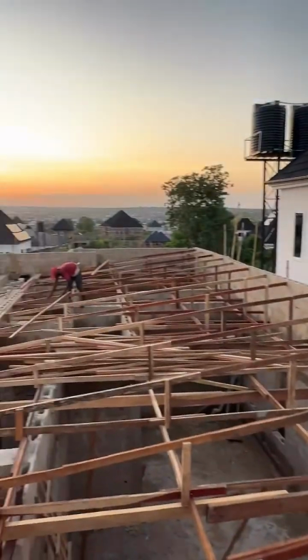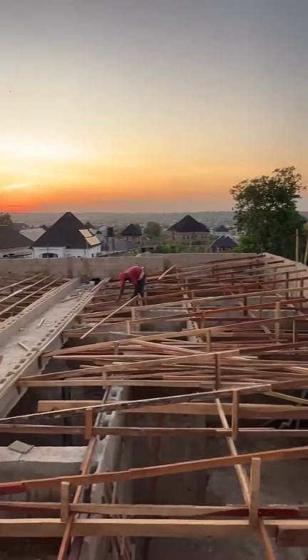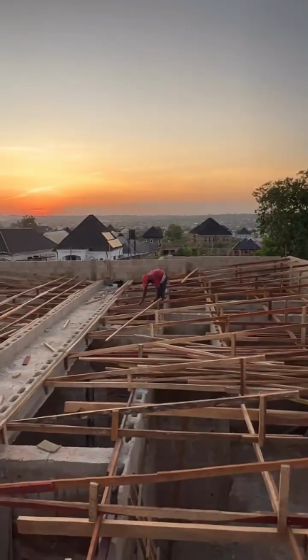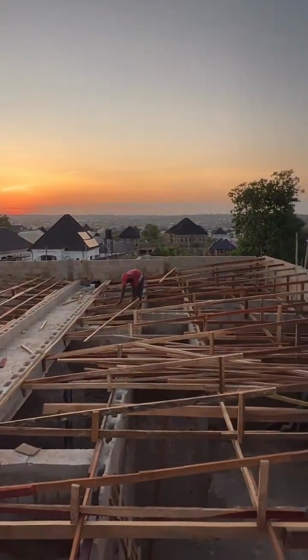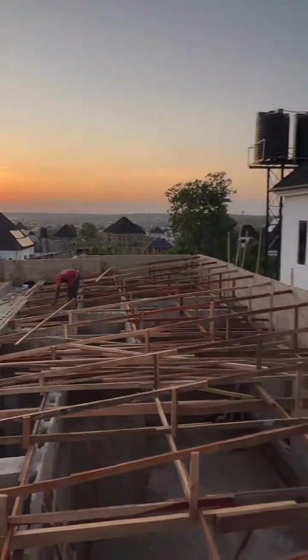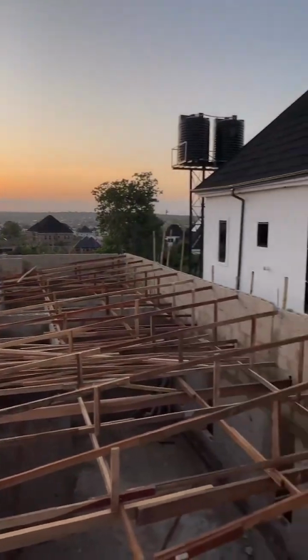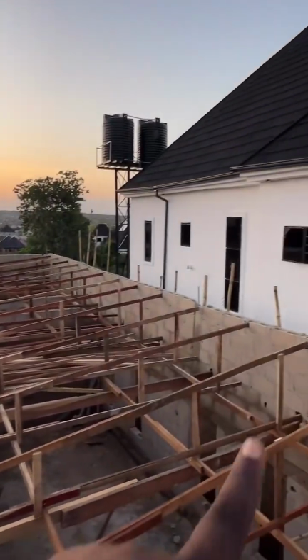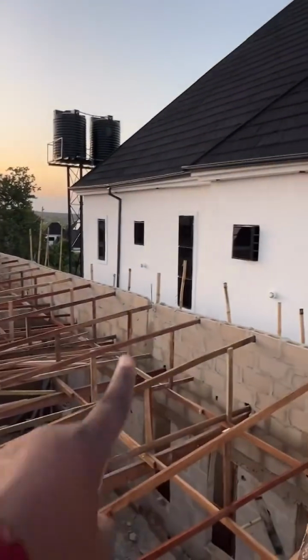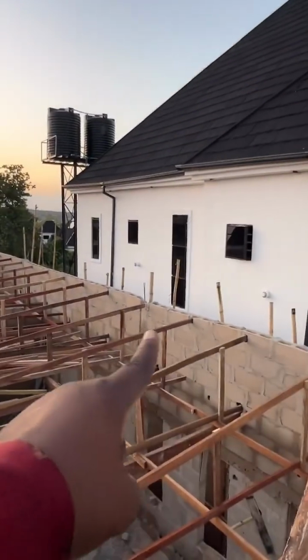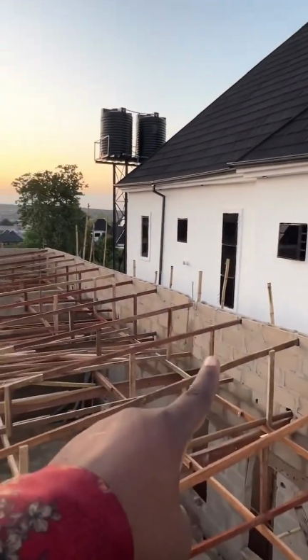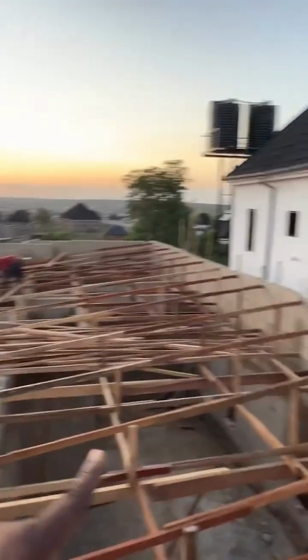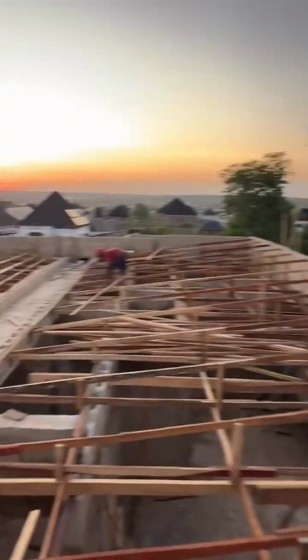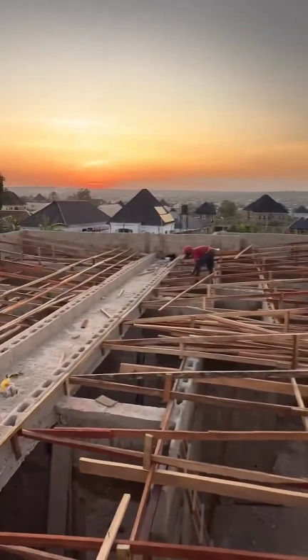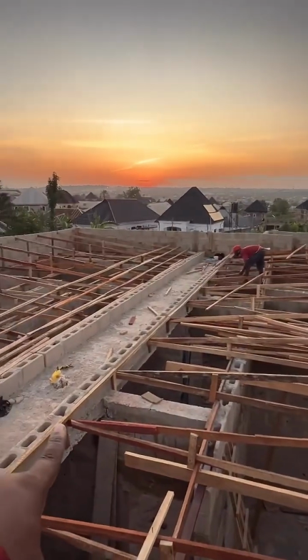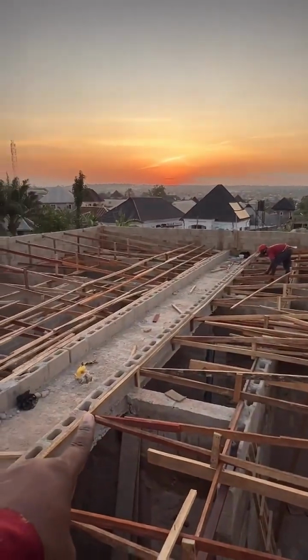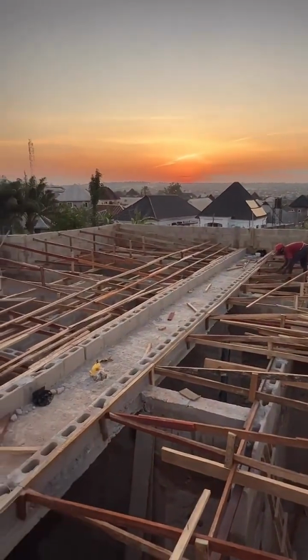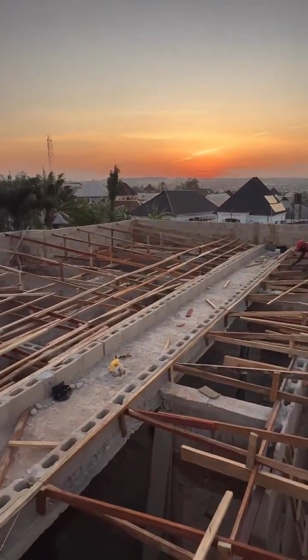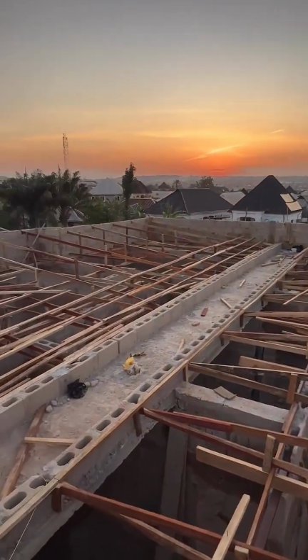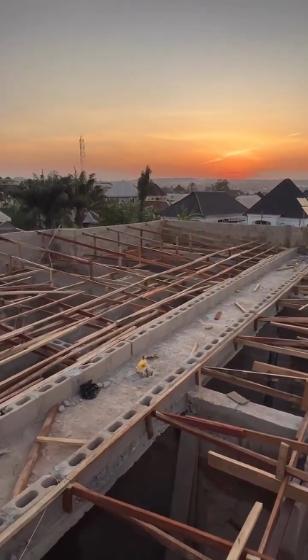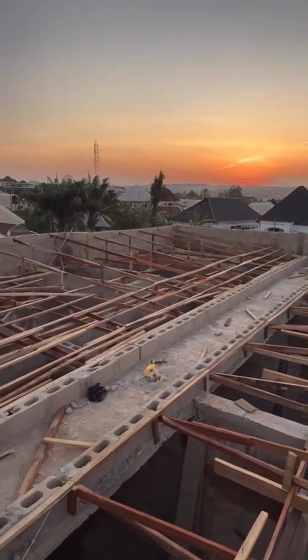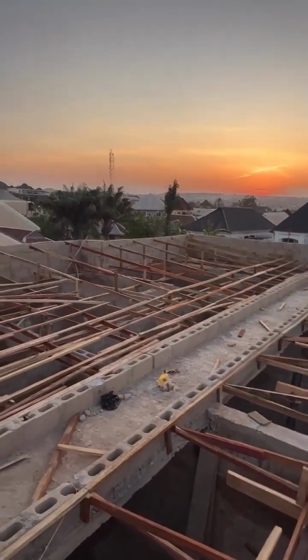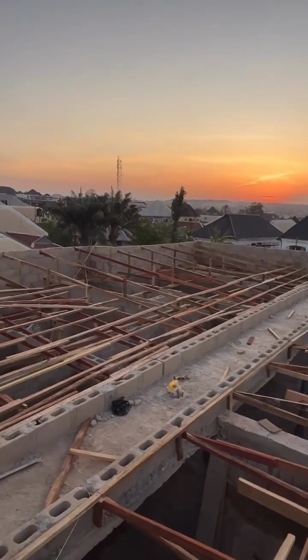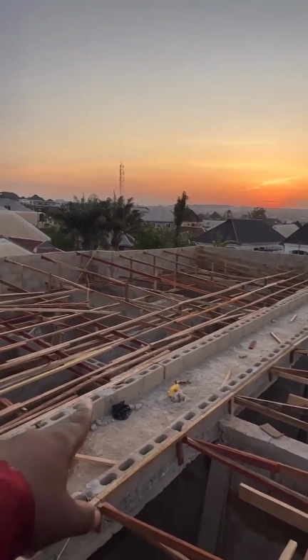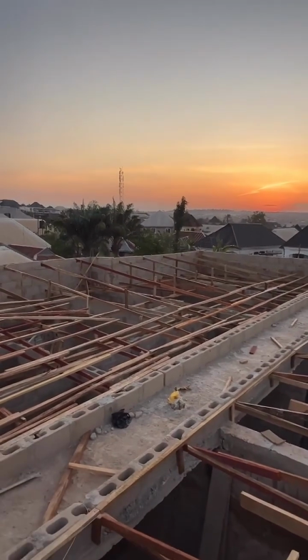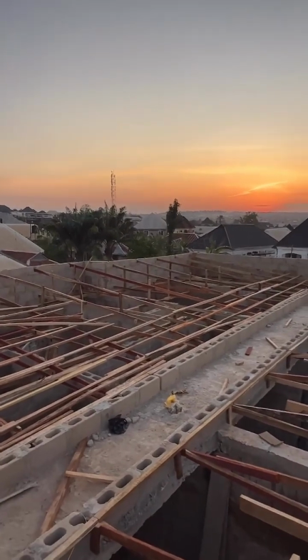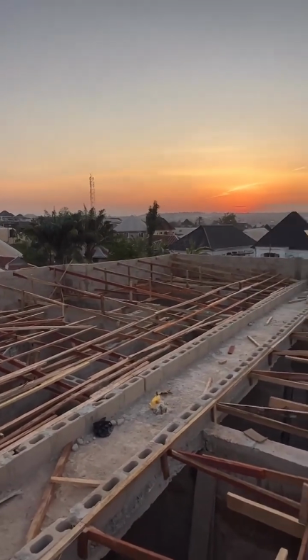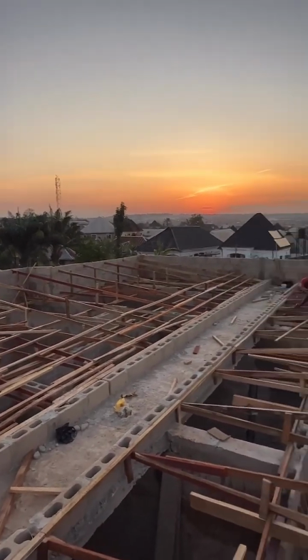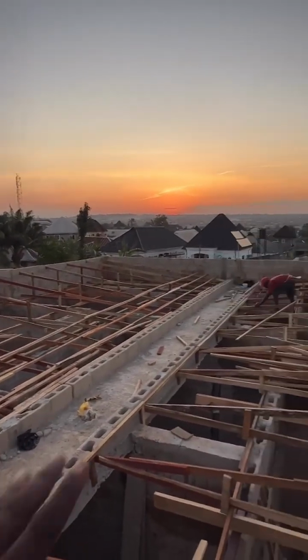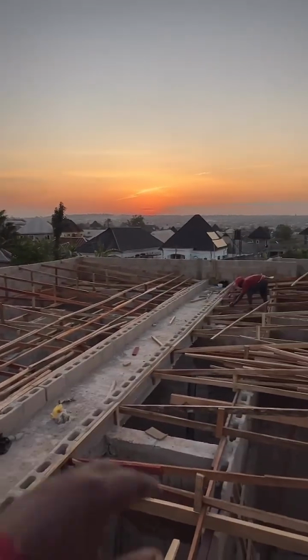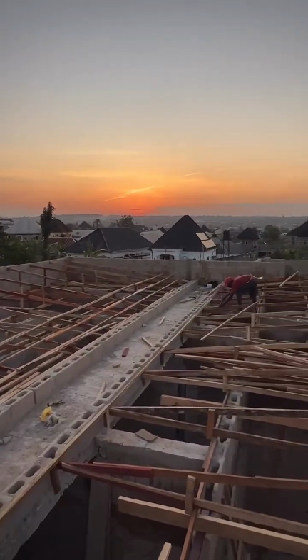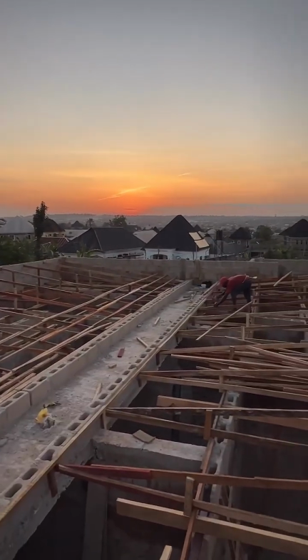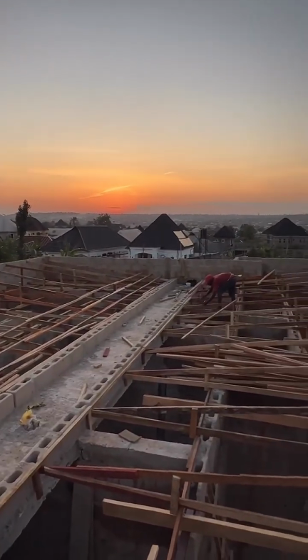This is the progress so far. From here to here is just under six meters, and from here to here it's also less than six meters. The downspout is centralized. Stay tuned — I'll see you next time.